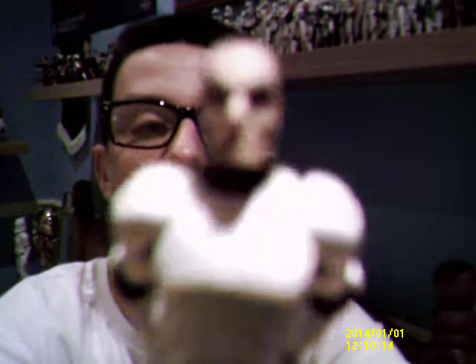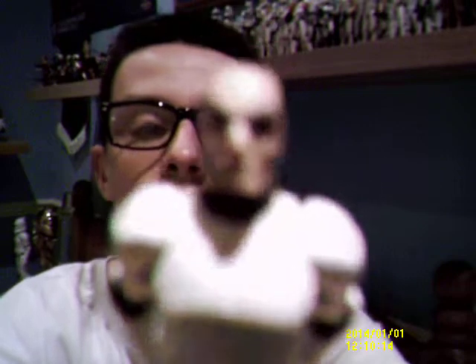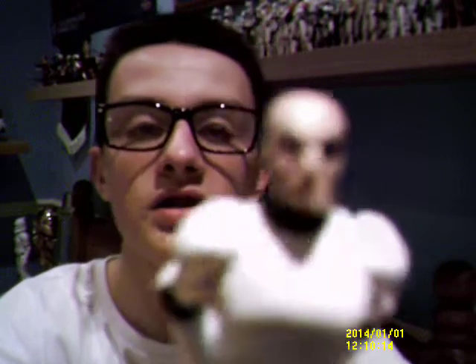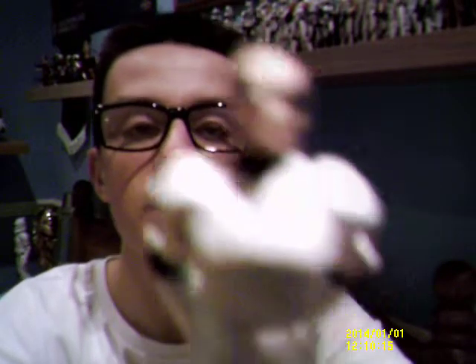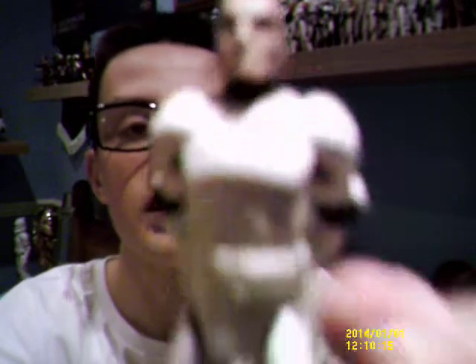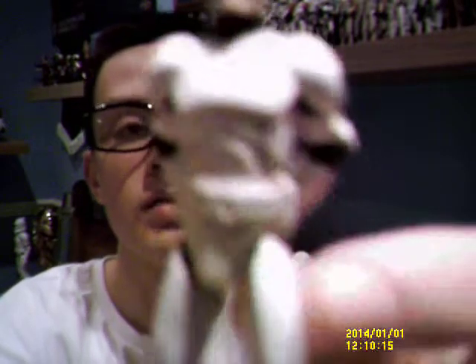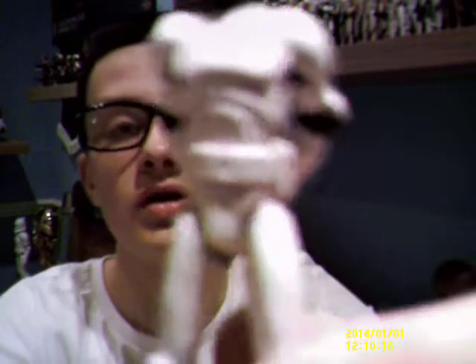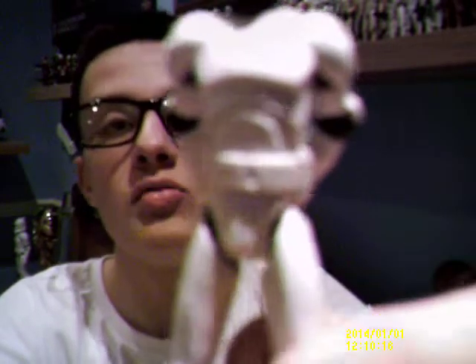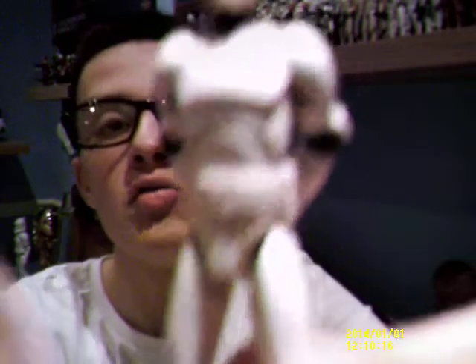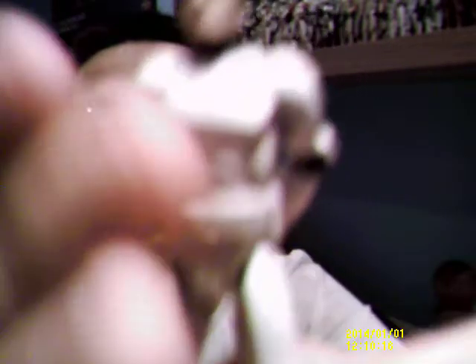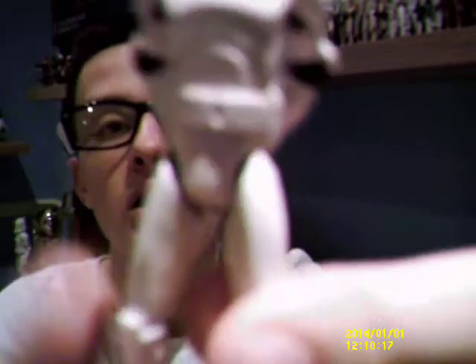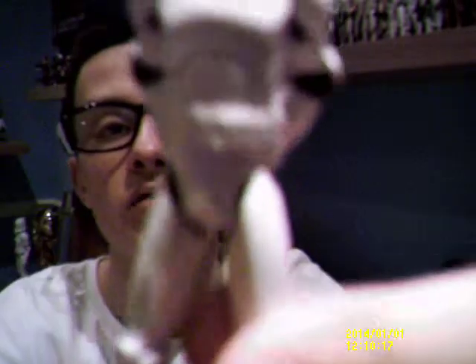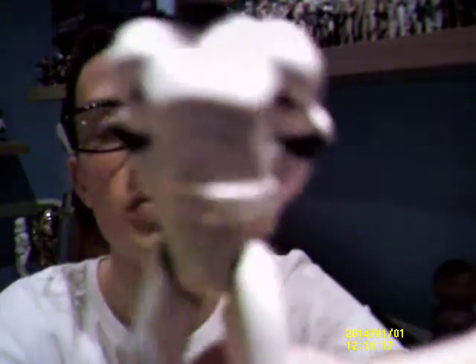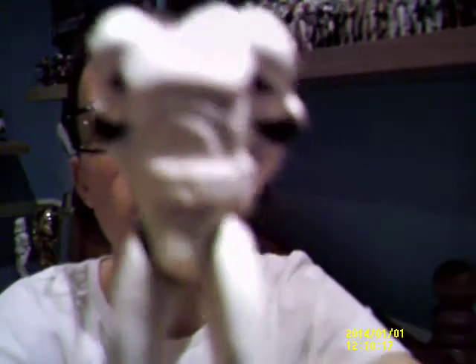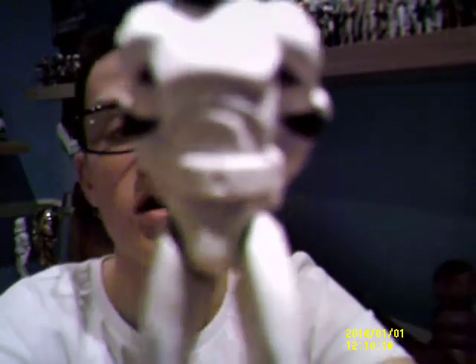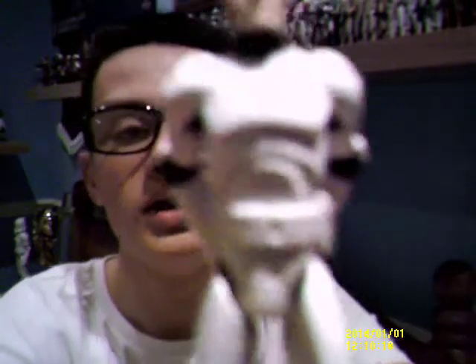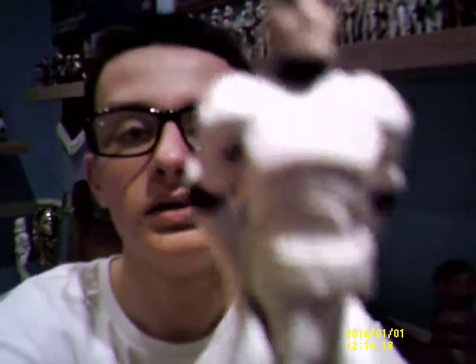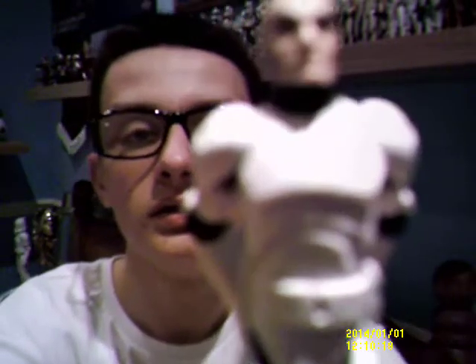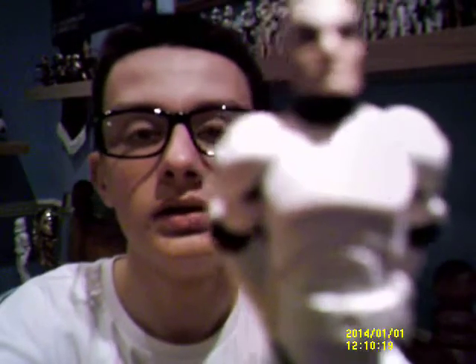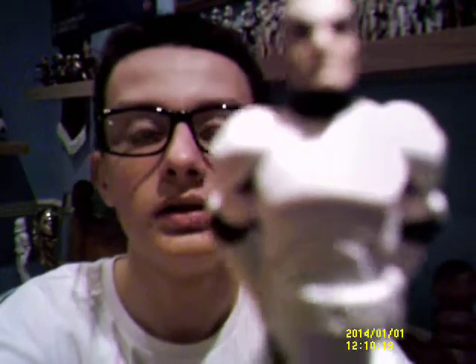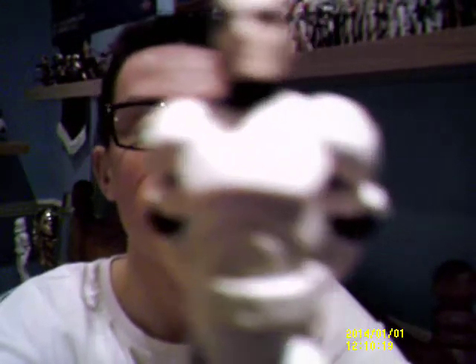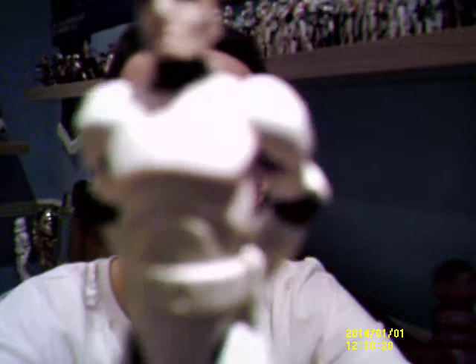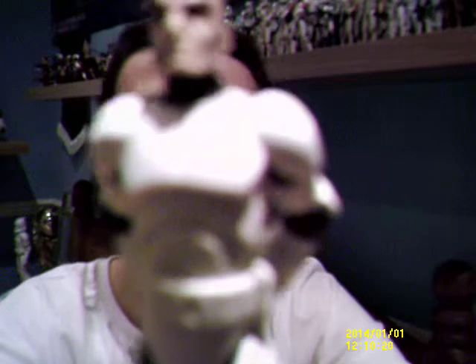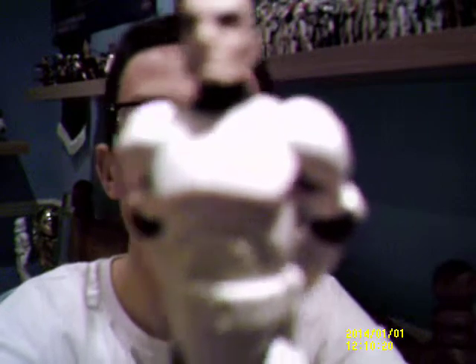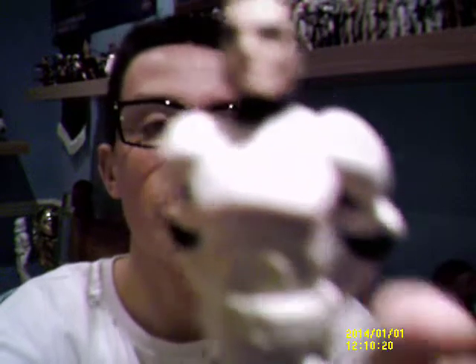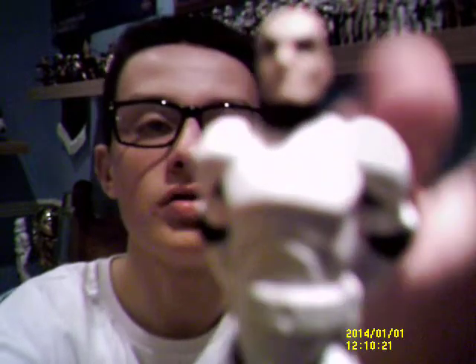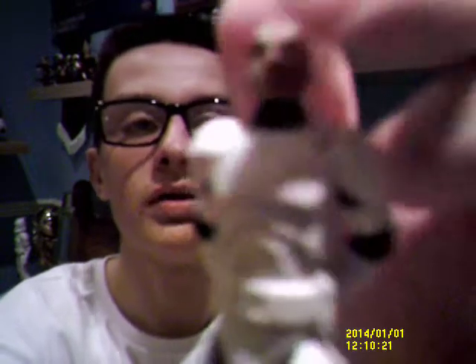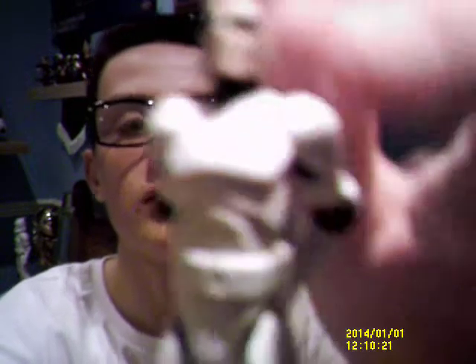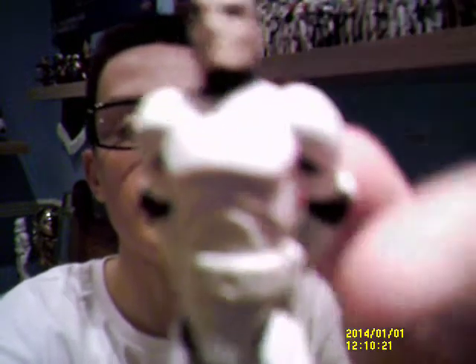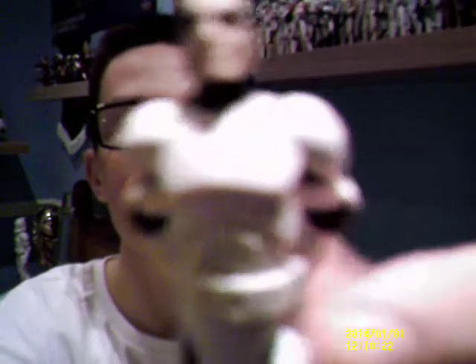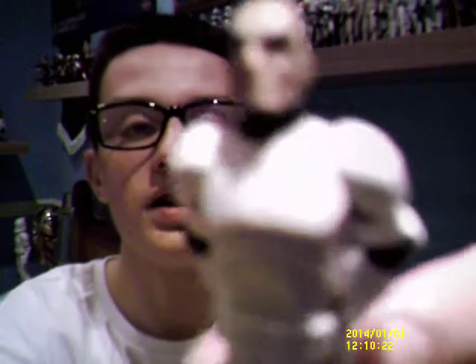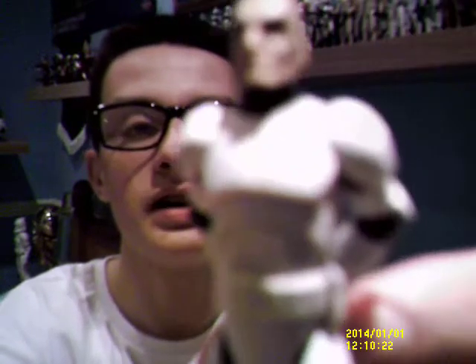As you can see, it comes with normal Clone Trooper white armour that came with the normal Clone Trooper that was released in 2008.